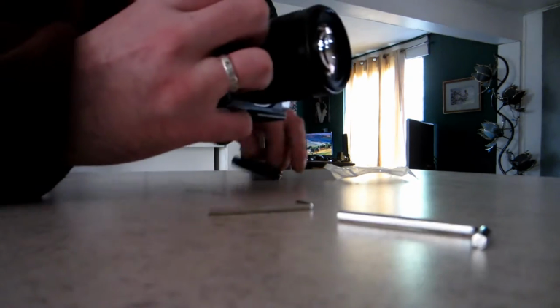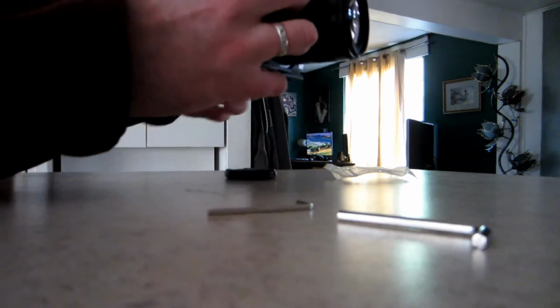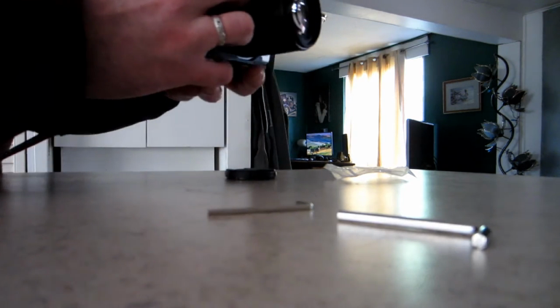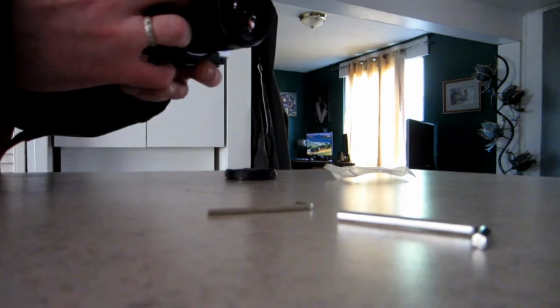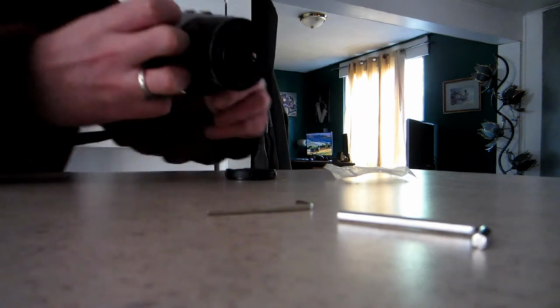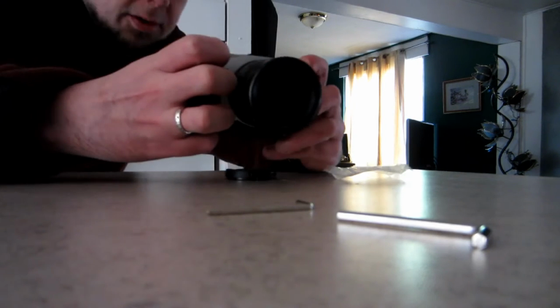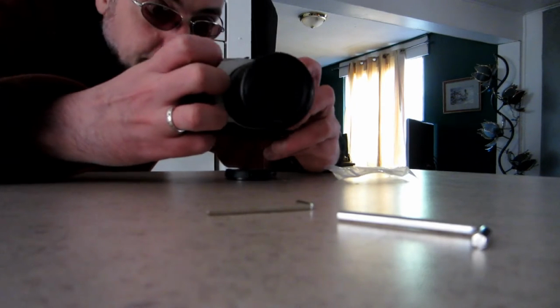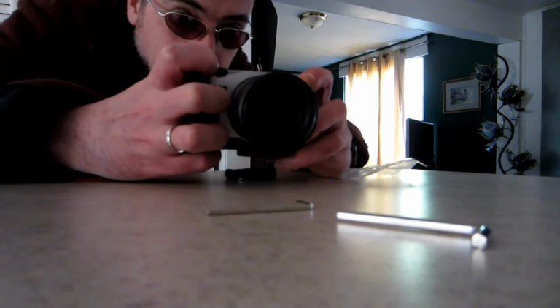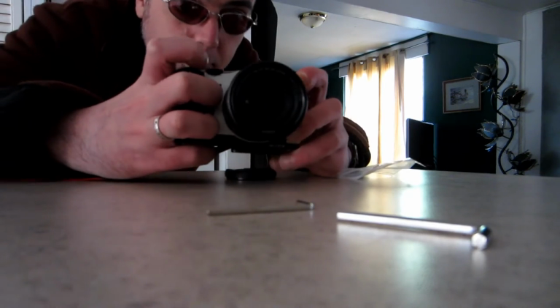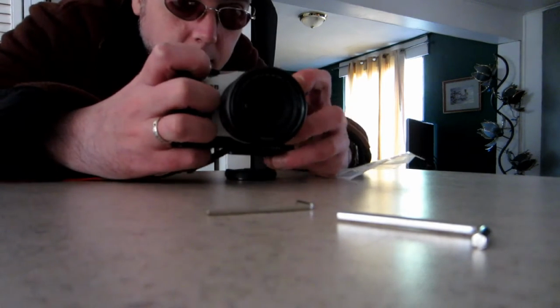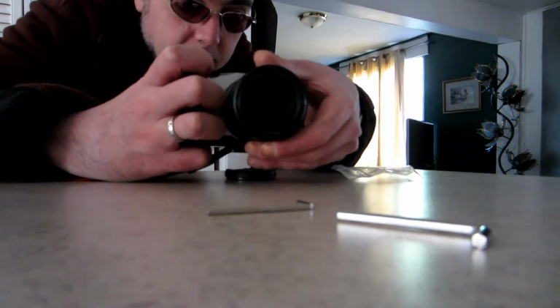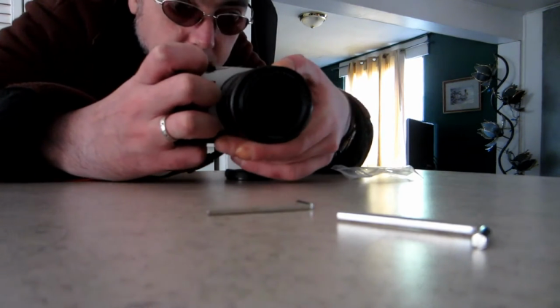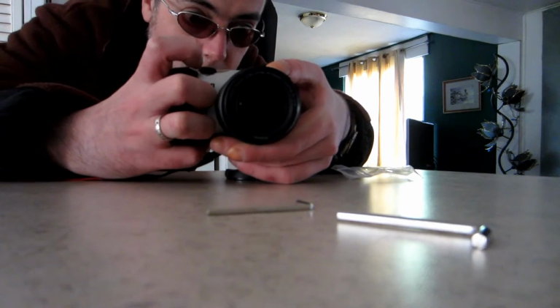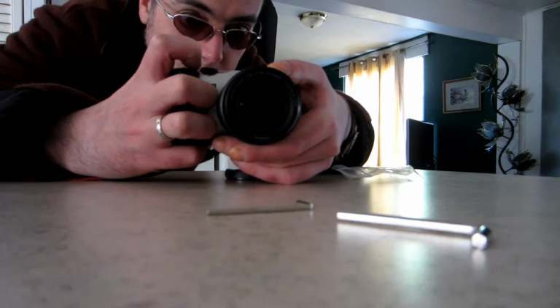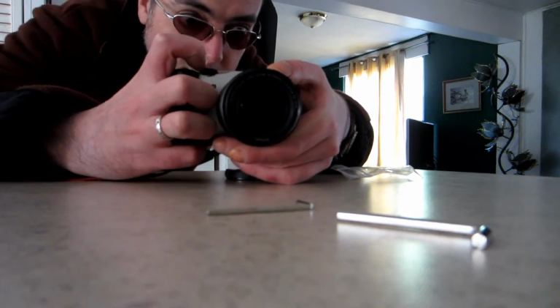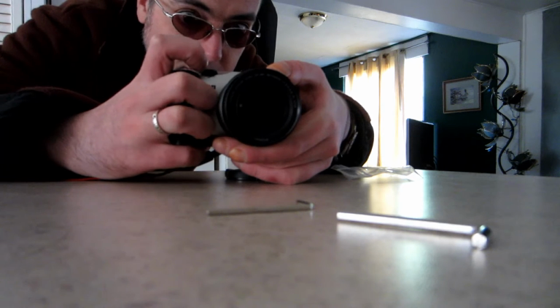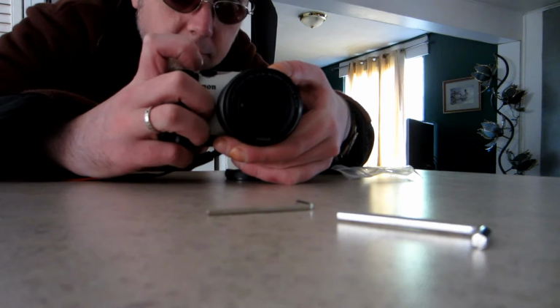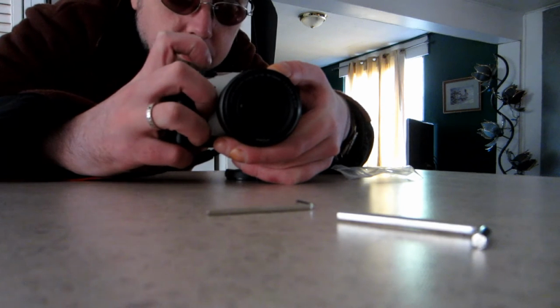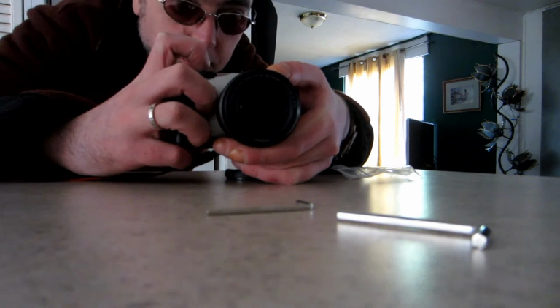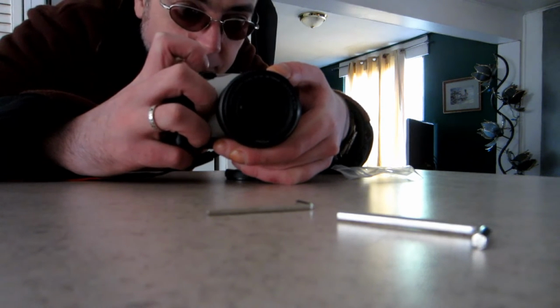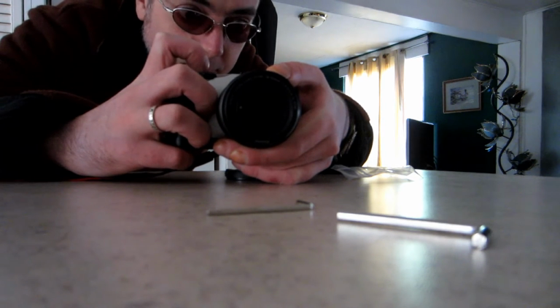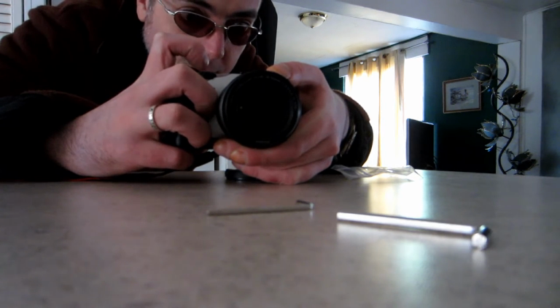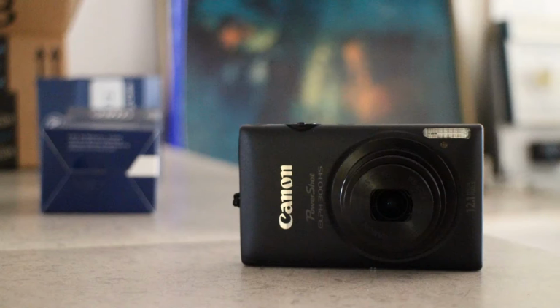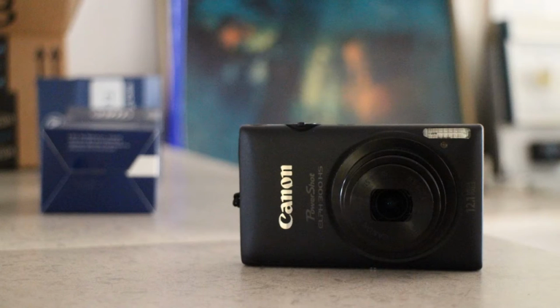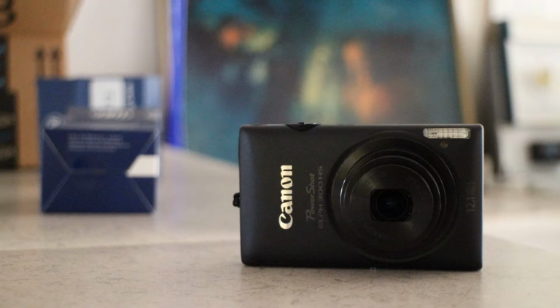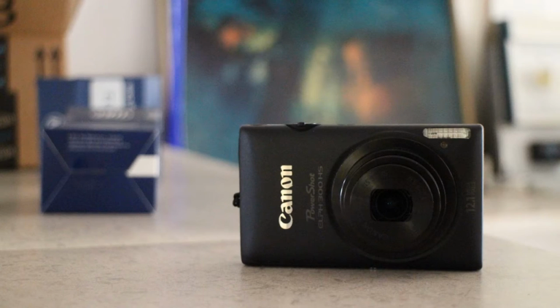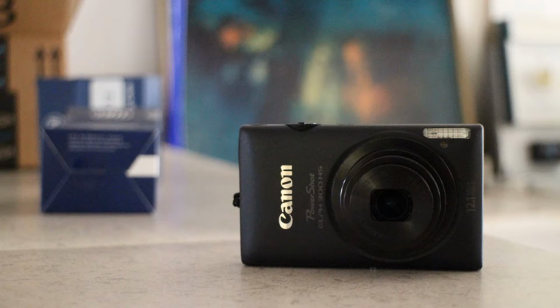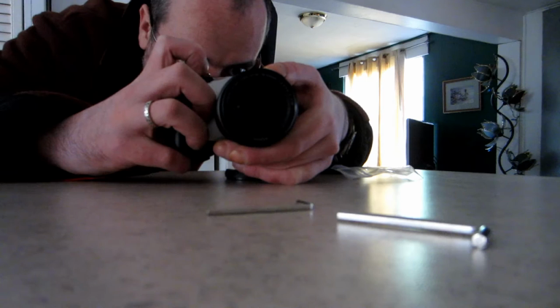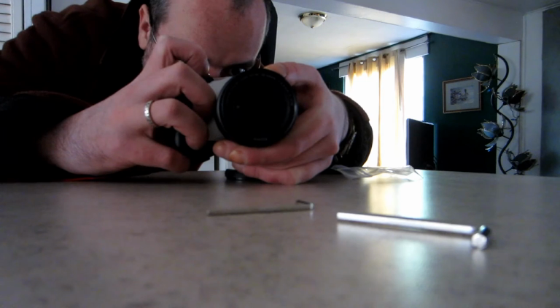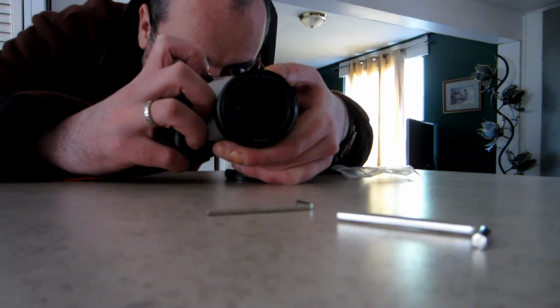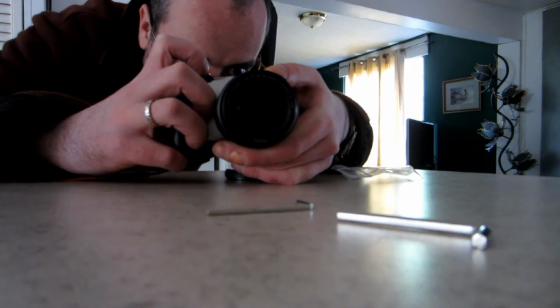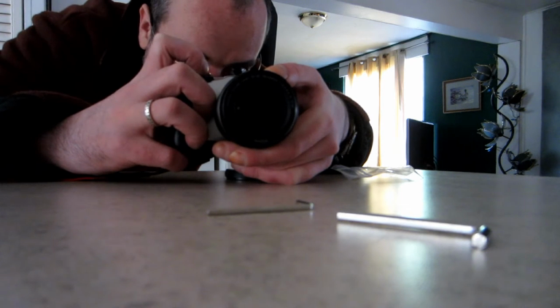Oh, that feels way better. This on the grip — wow, that just makes the deal, that just totally makes it look awesome. Oh wow, I just got a wicked shot of the 300HS. Oh baby, come here.